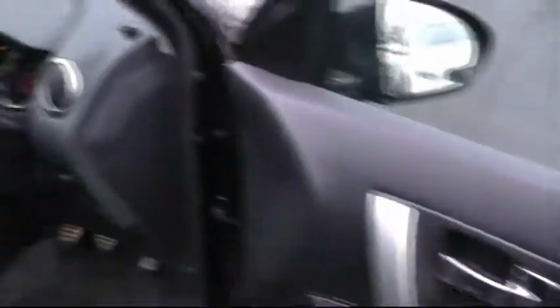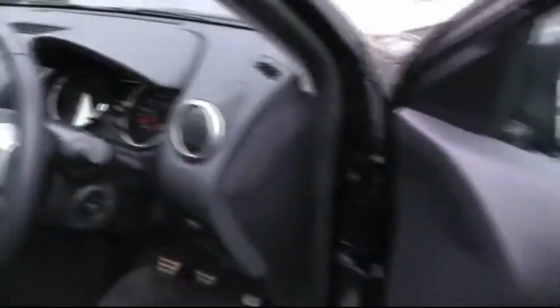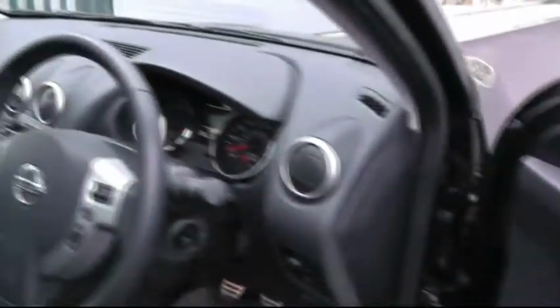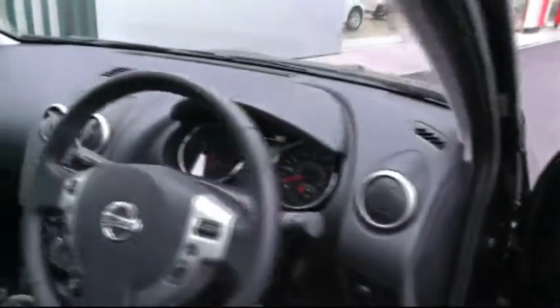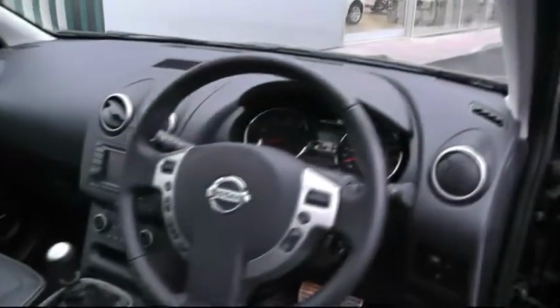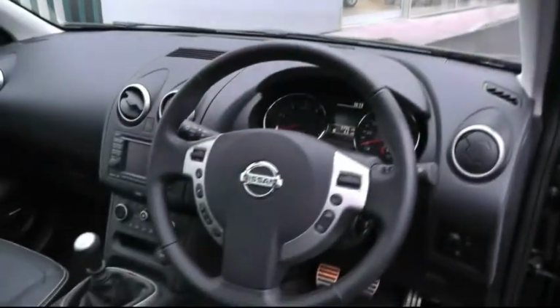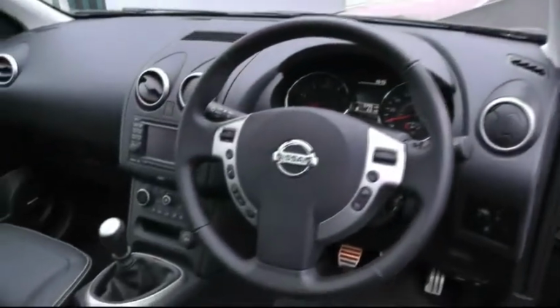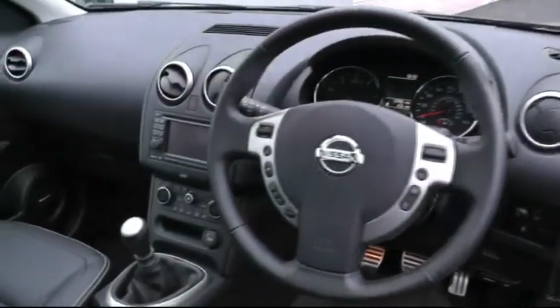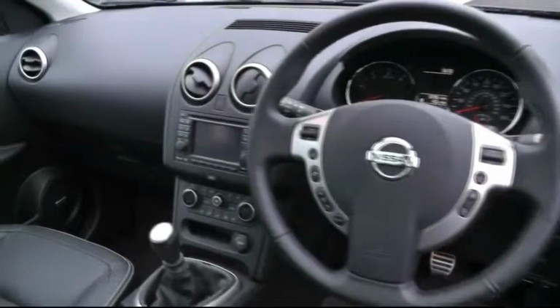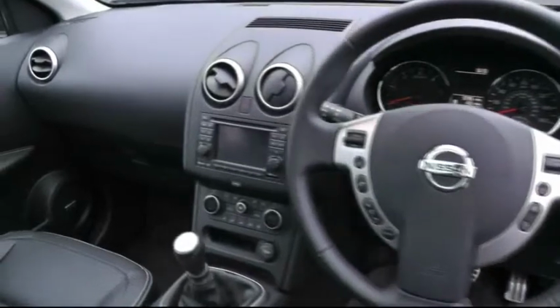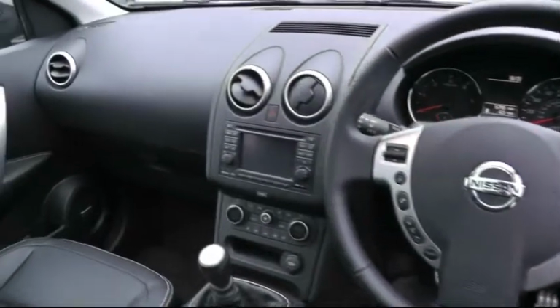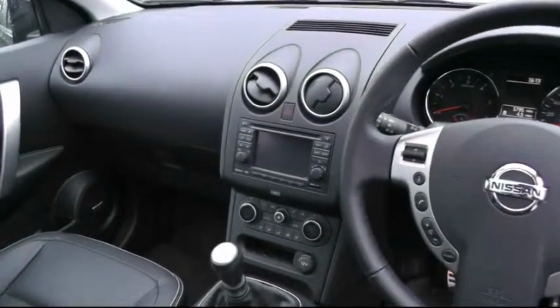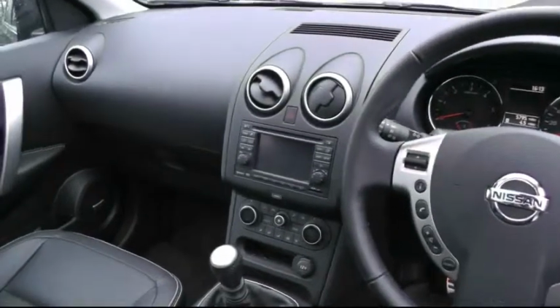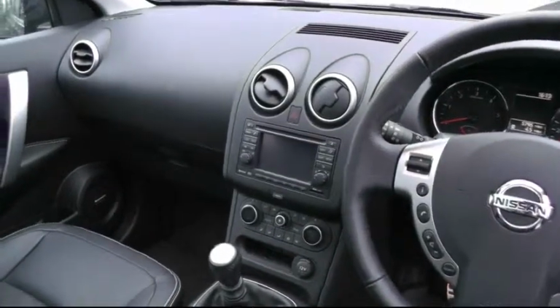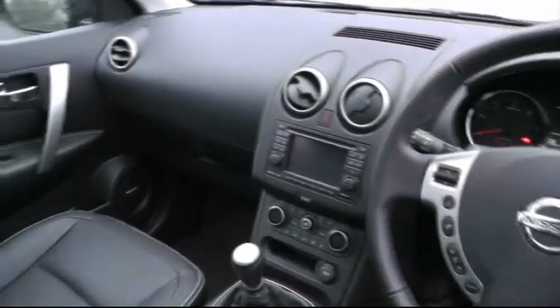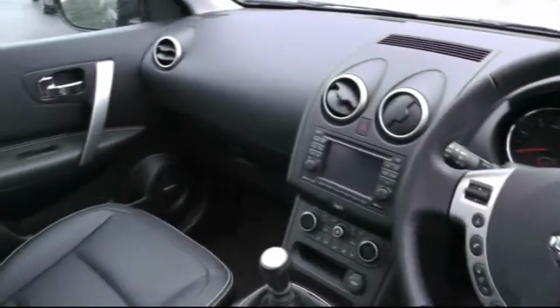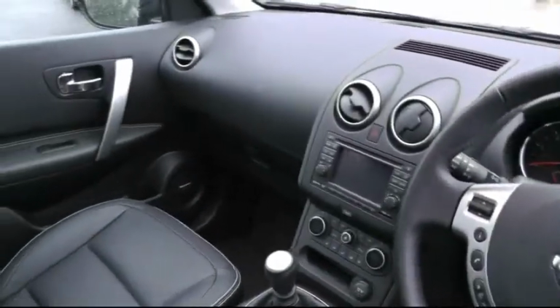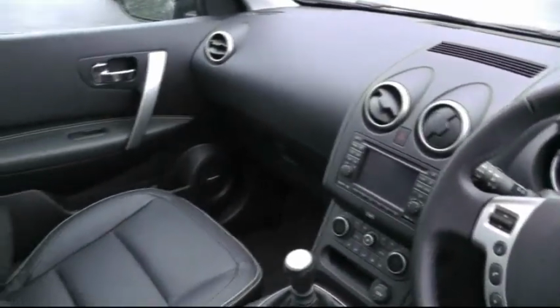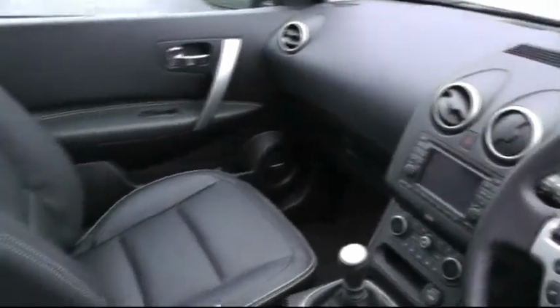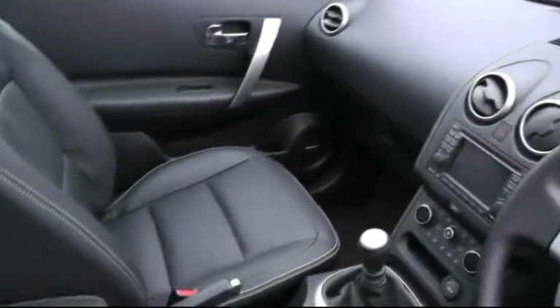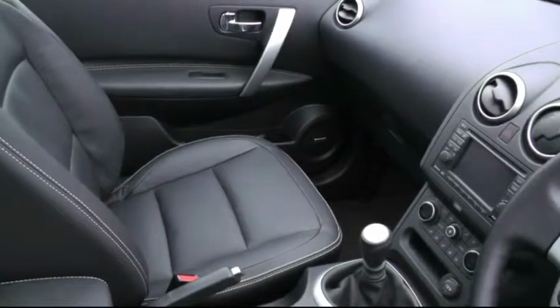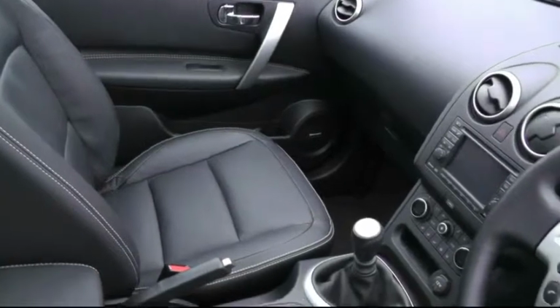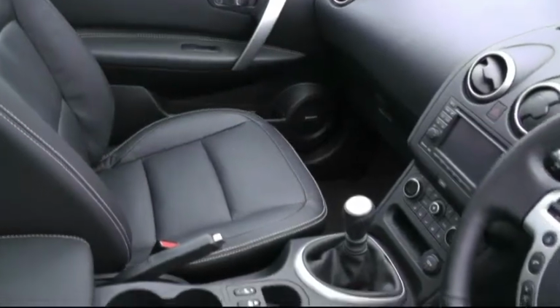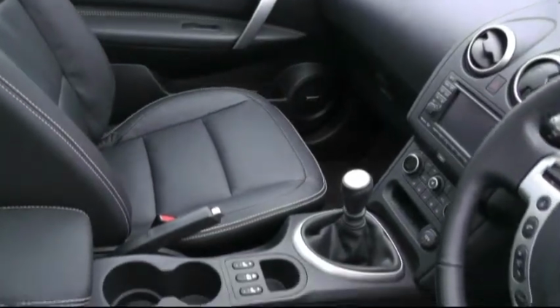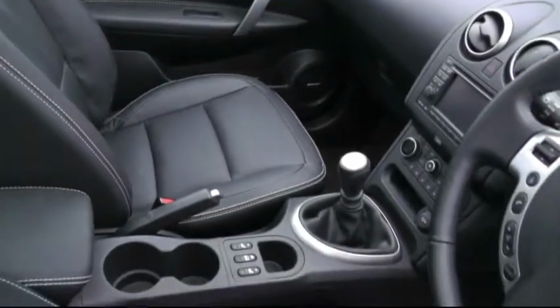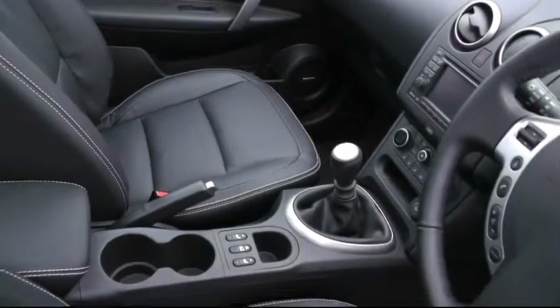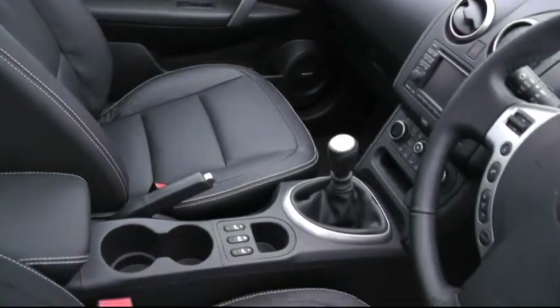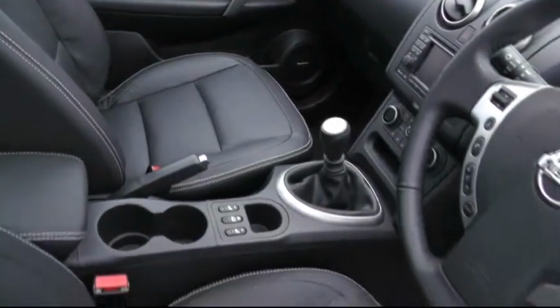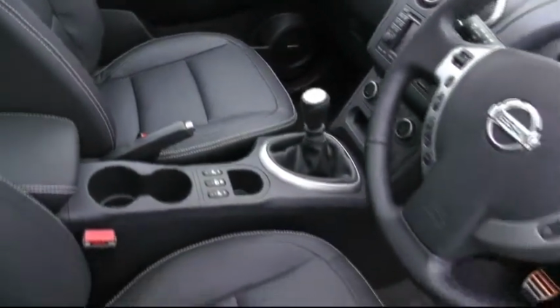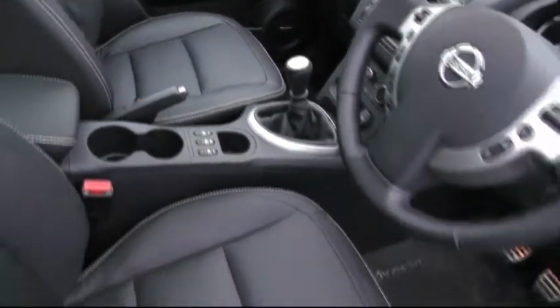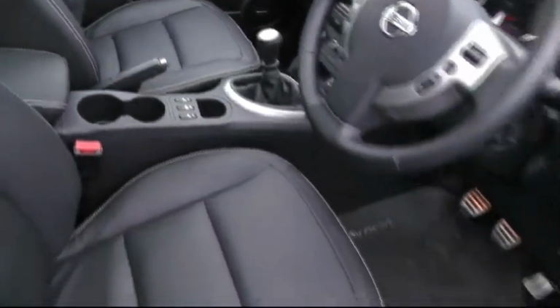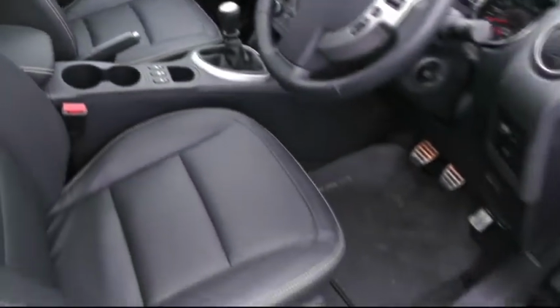All-round electric windows, multi-function steering wheel including Bluetooth and cruise control. Inside the cabin we can see the satellite navigation system, split climate control, and of course the heated seats. This car sits on a six-speed manual gearbox.